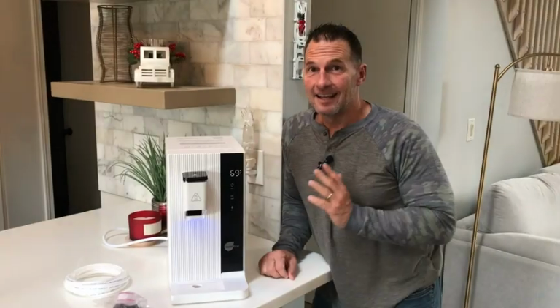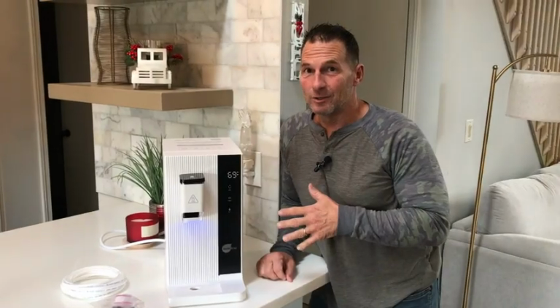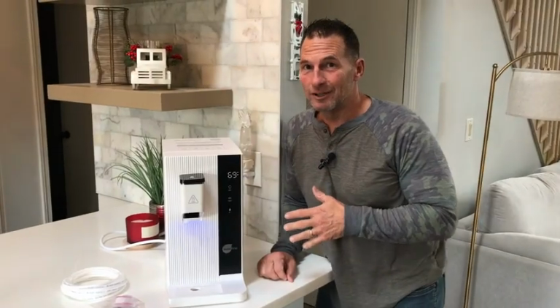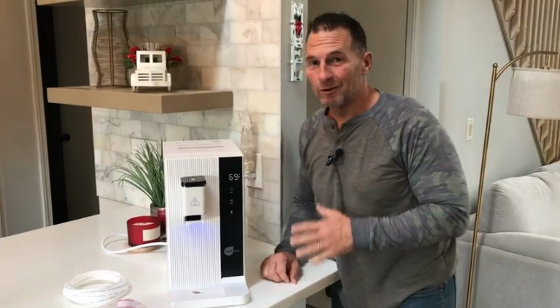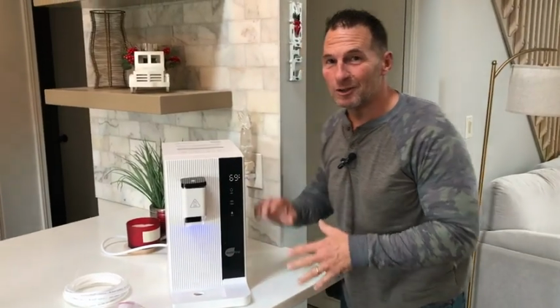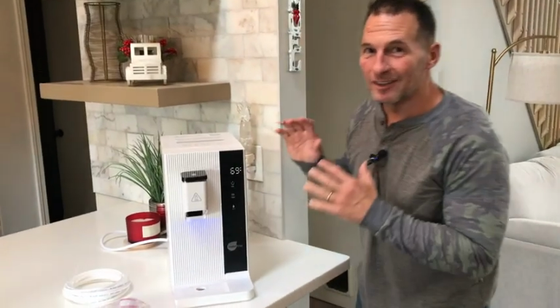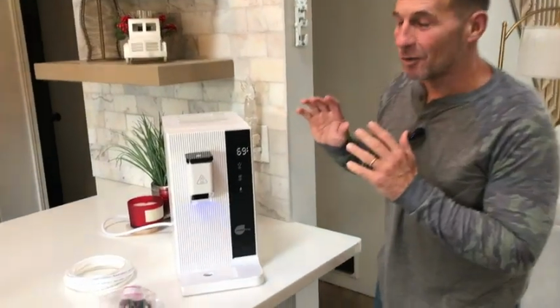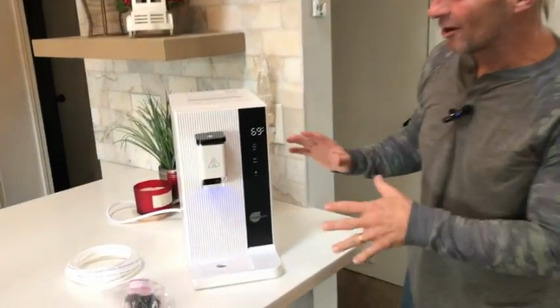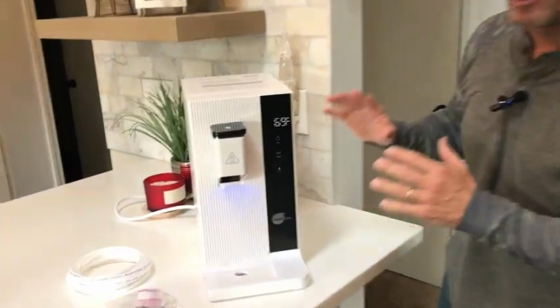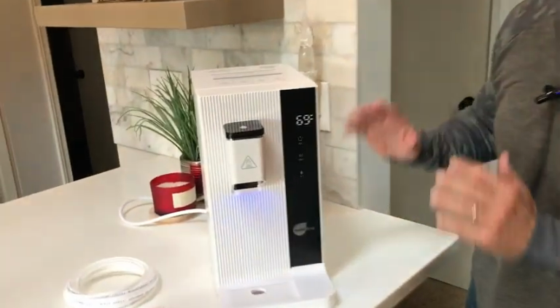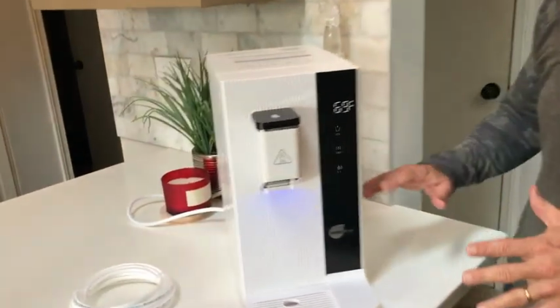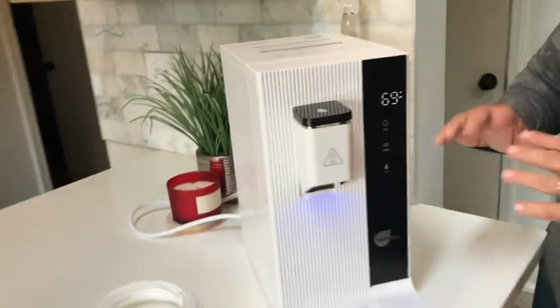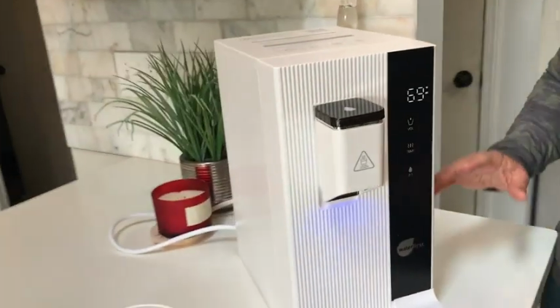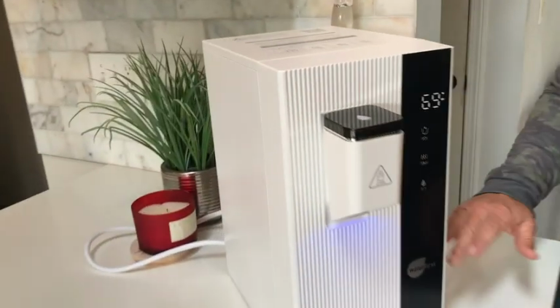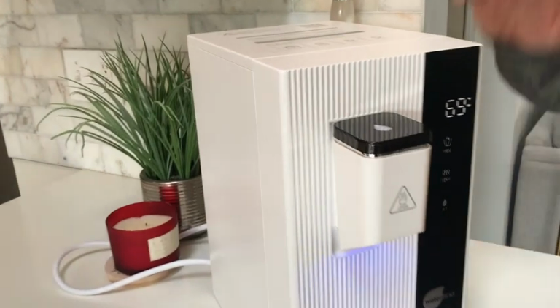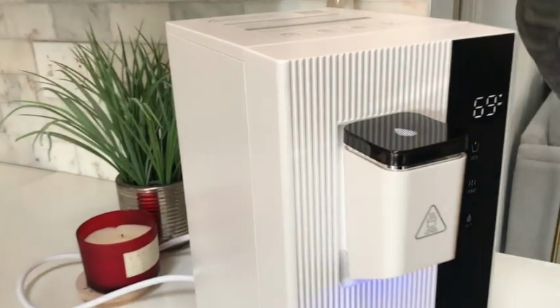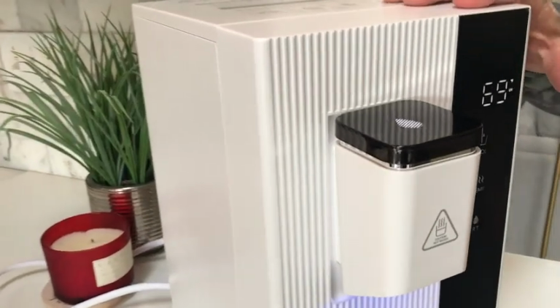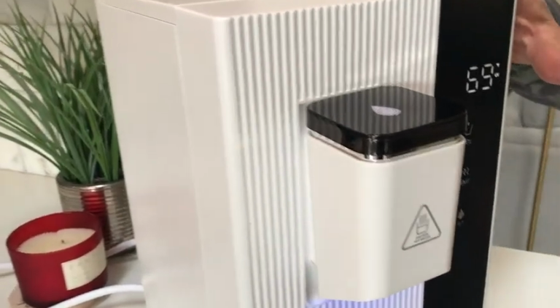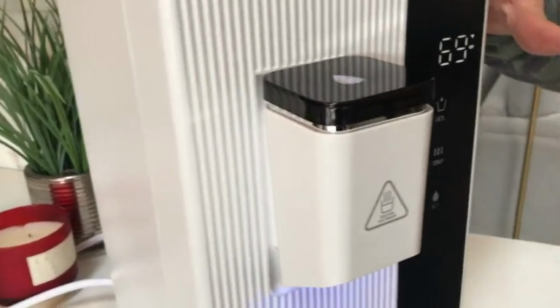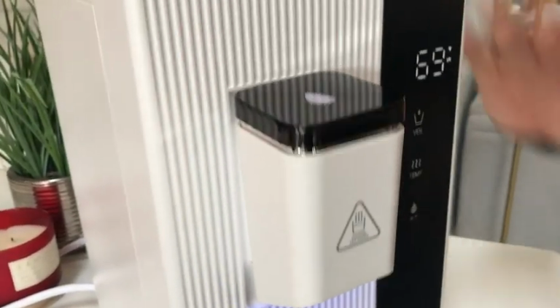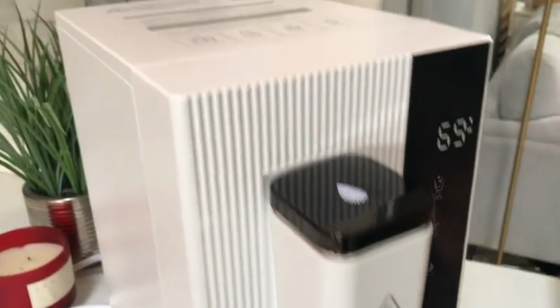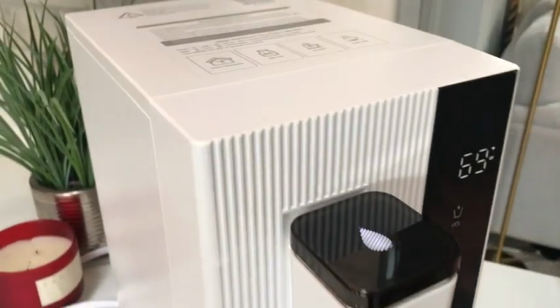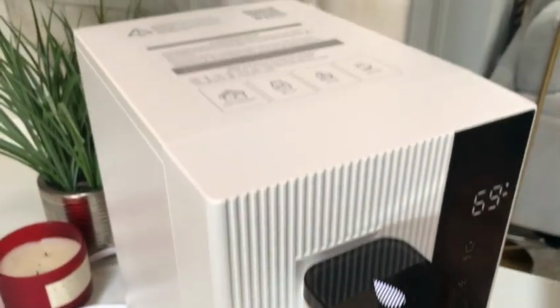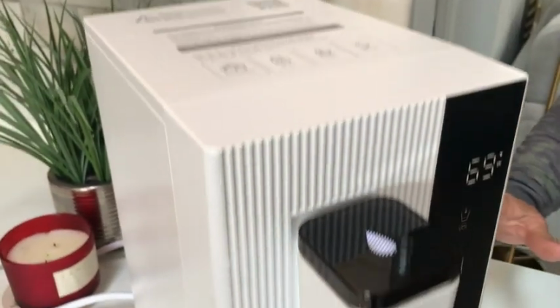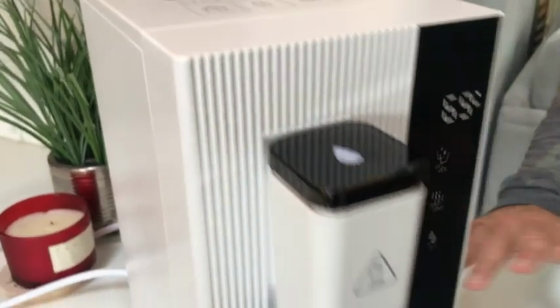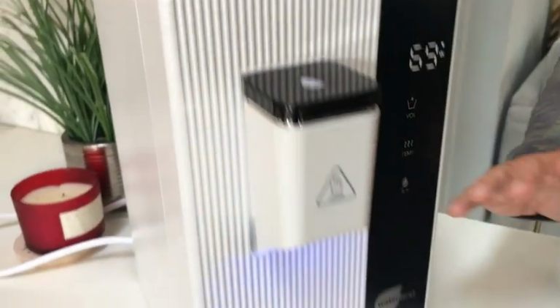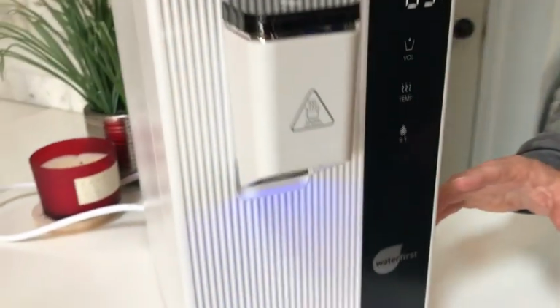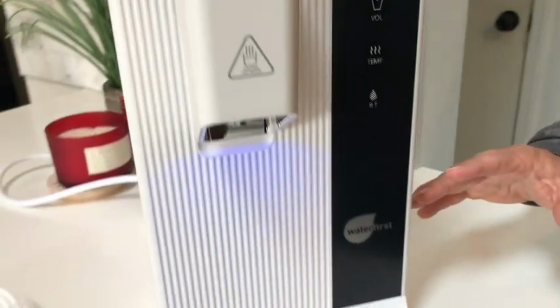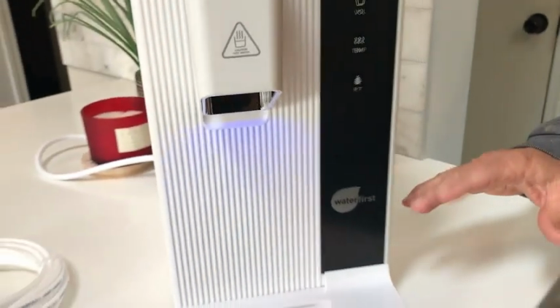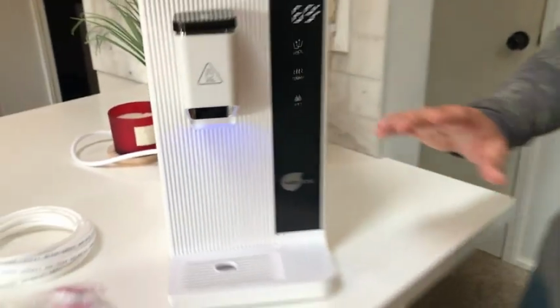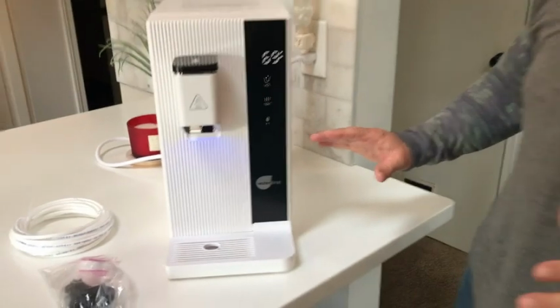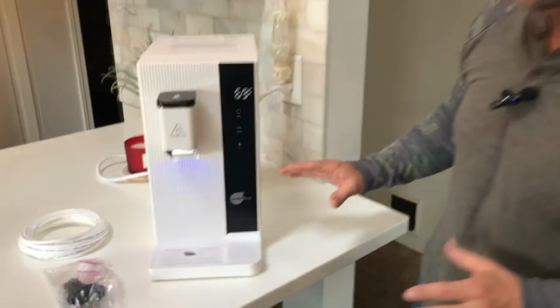Hey, I want to give you a quick review on this water osmosis treatment system. This thing's fantastic because of quite a few things. I'm going to walk you through a few of them and what I love about it.